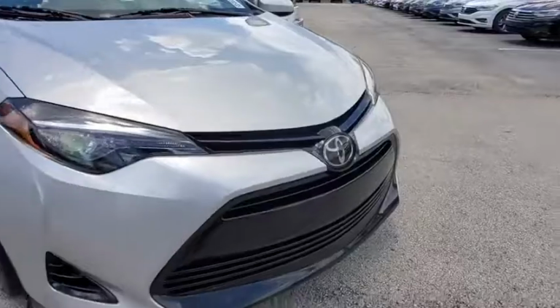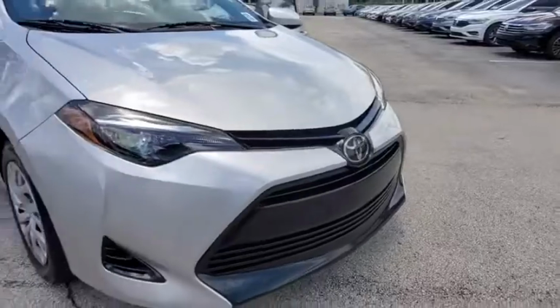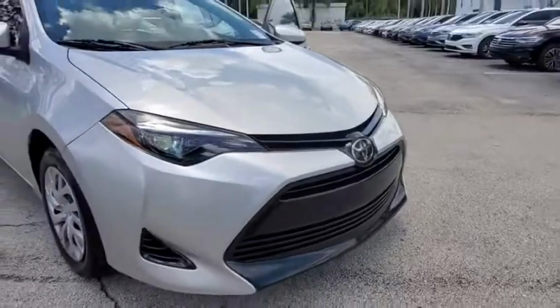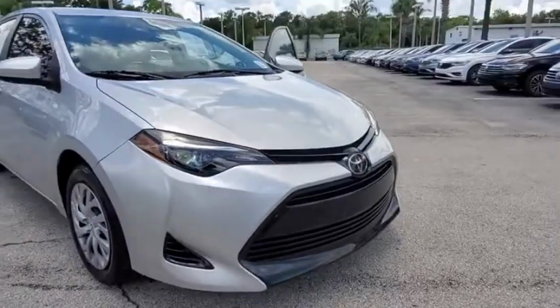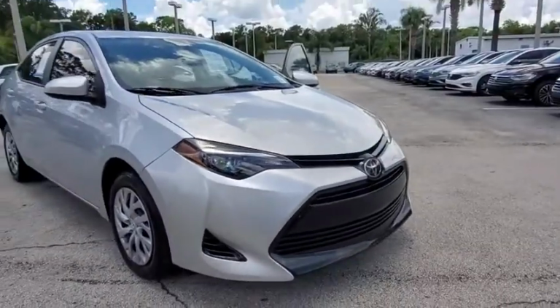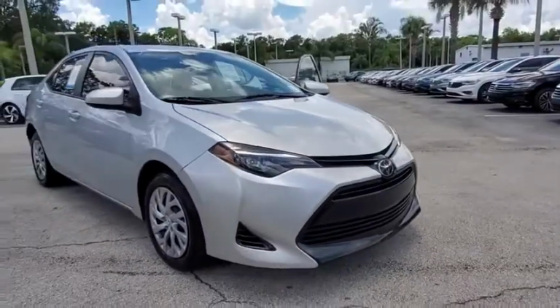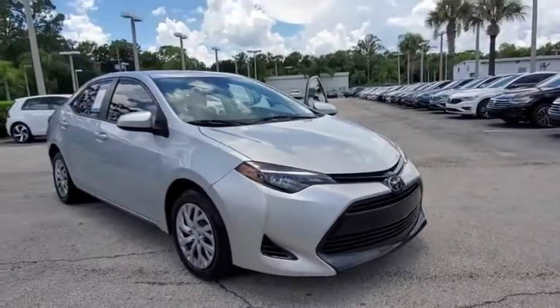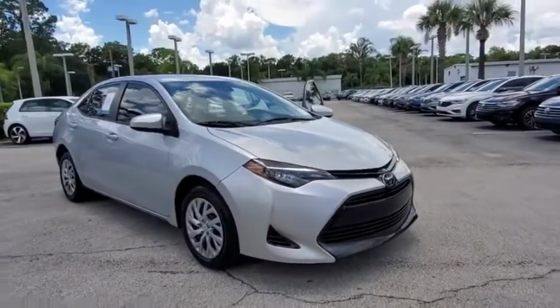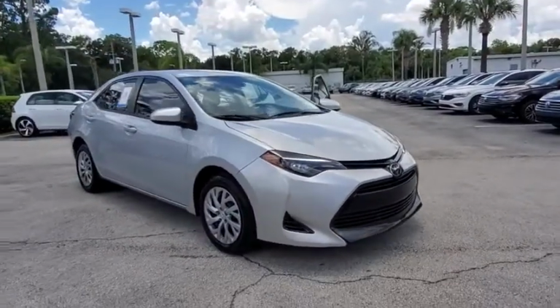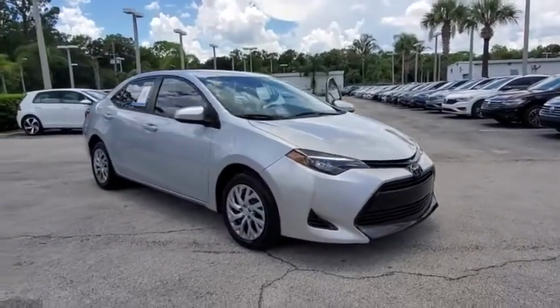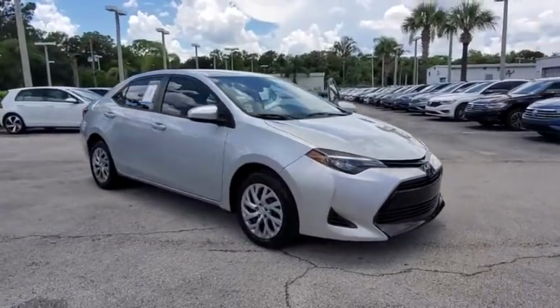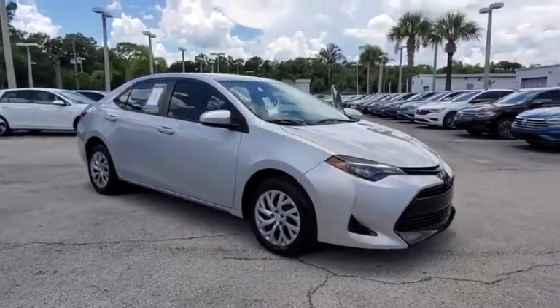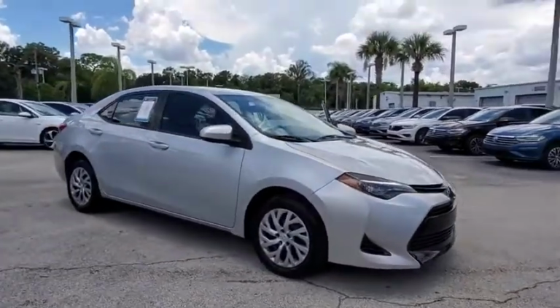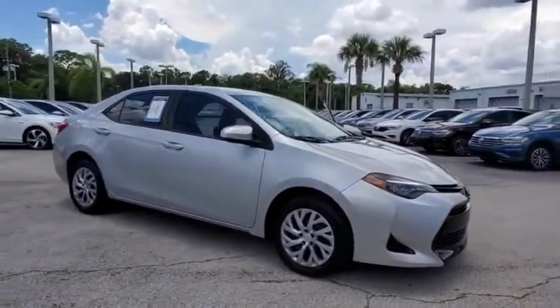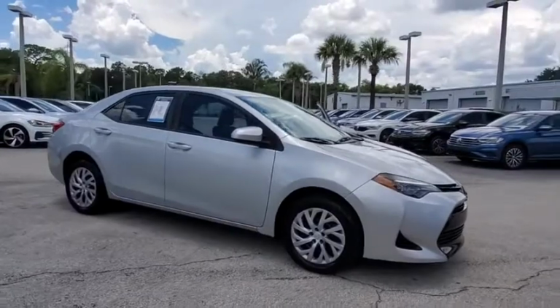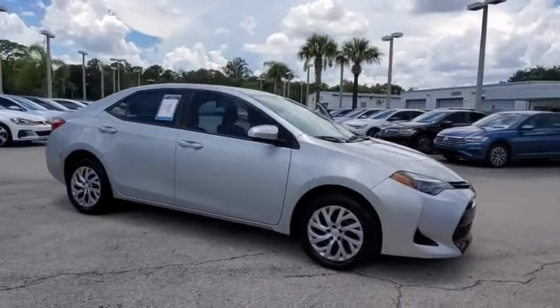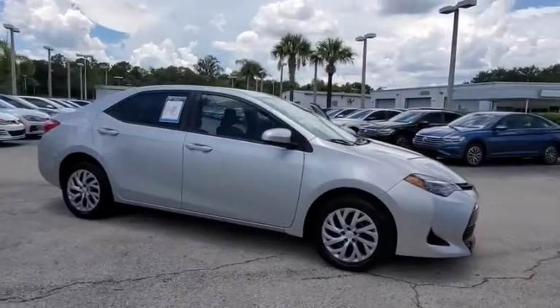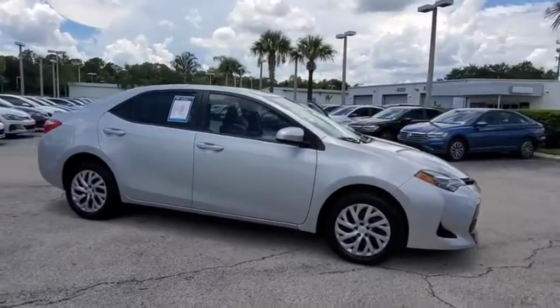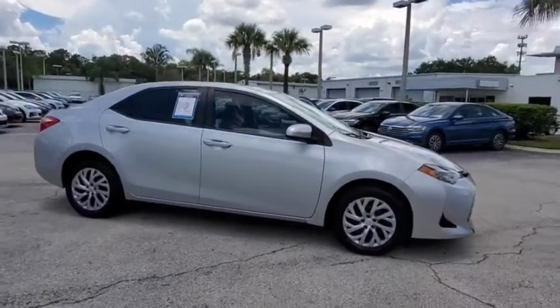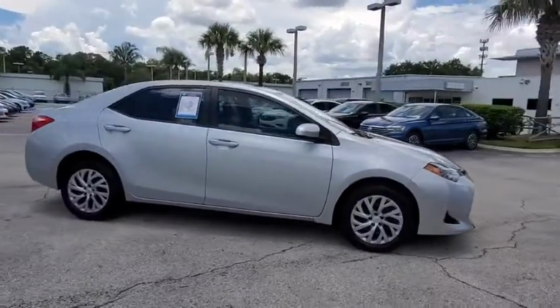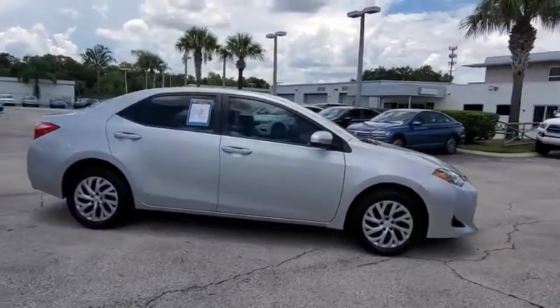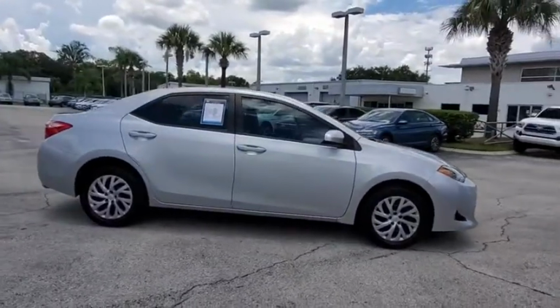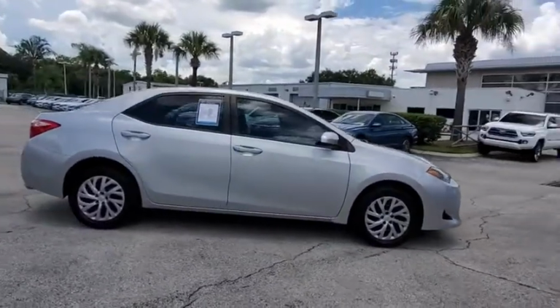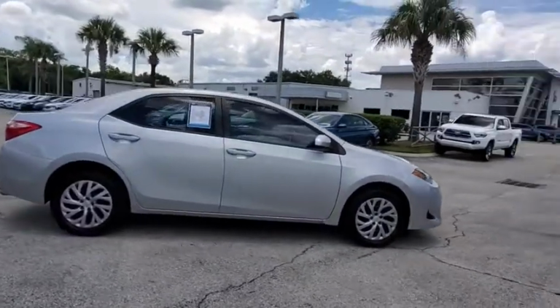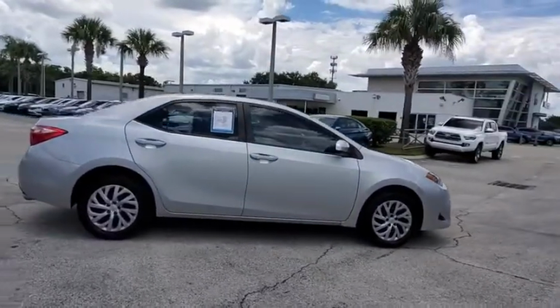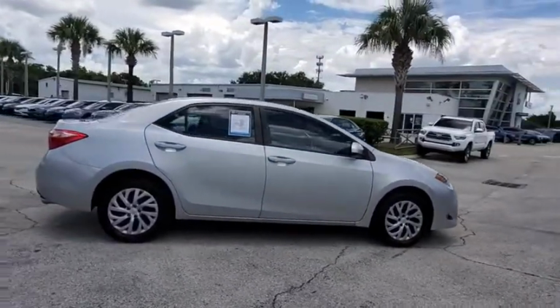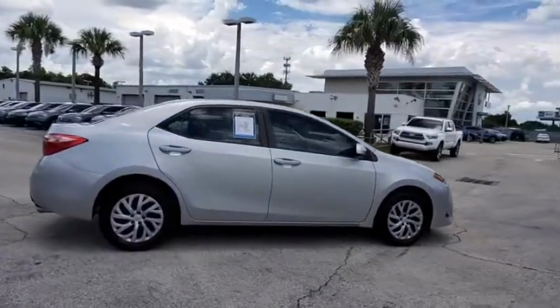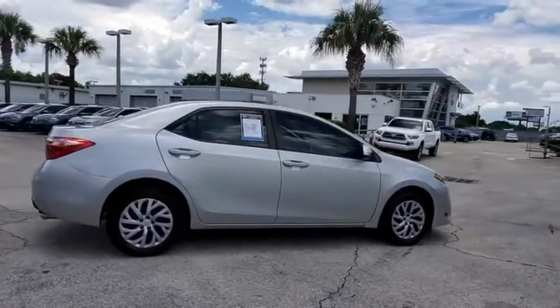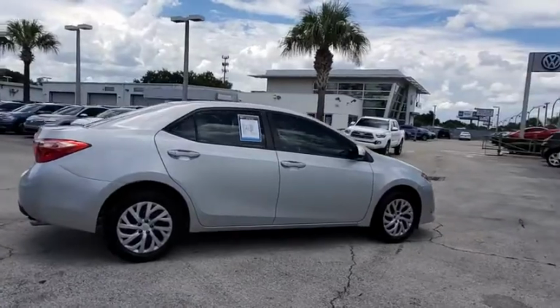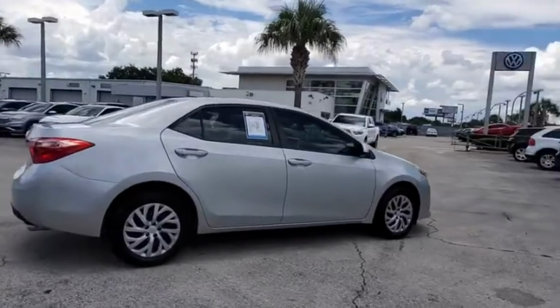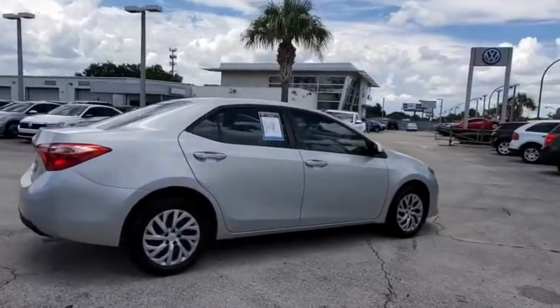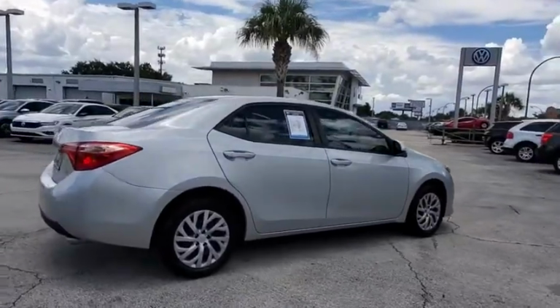You are going to love the 2018 Toyota Corolla. The Corolla is still a great option for those who want dependability, comfort, and value. This vehicle has less than 25,000 miles.